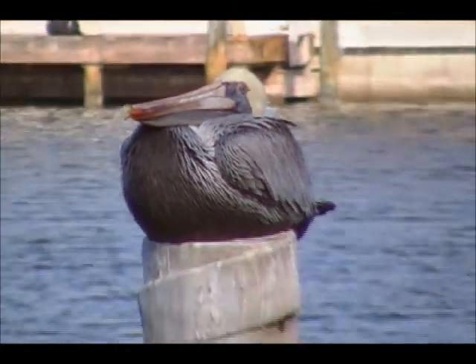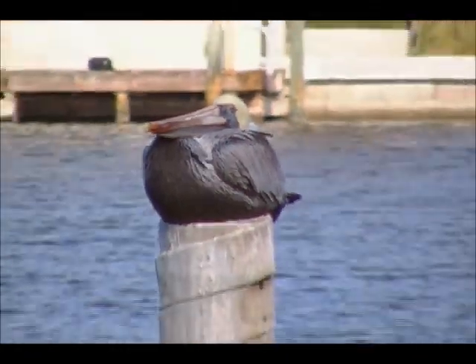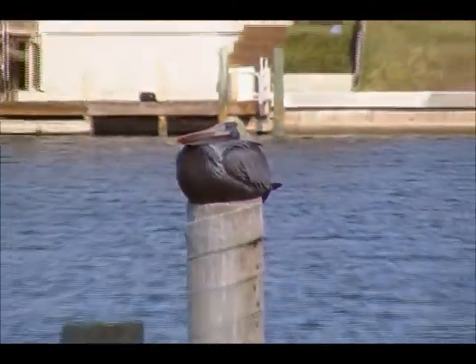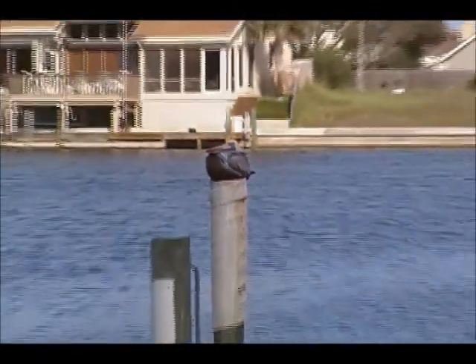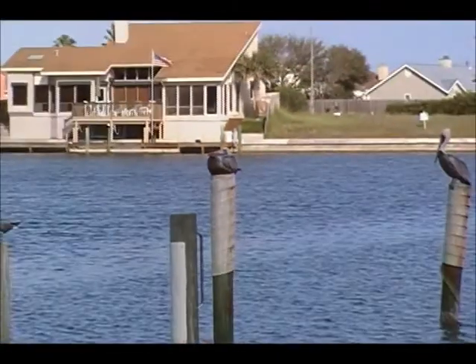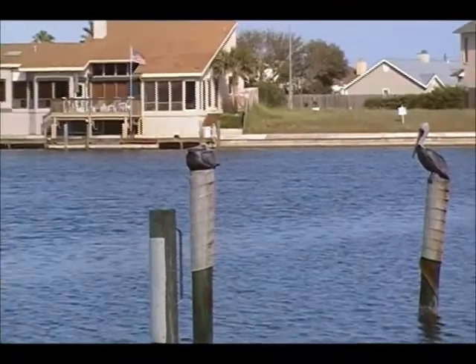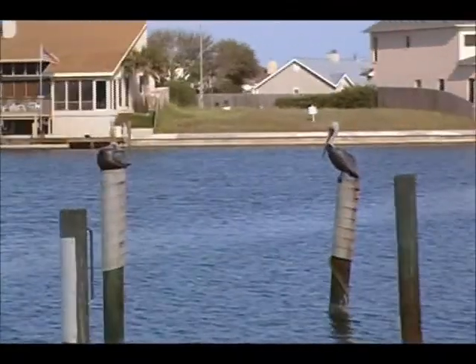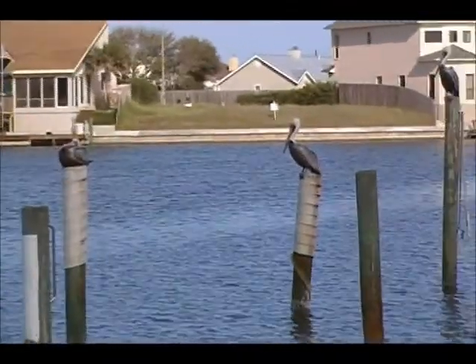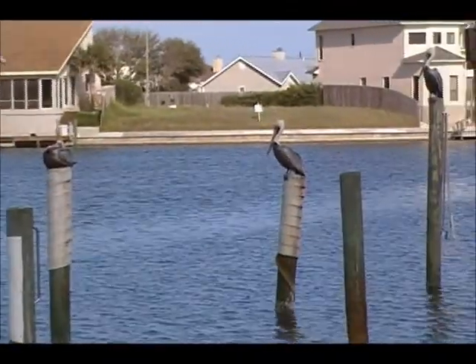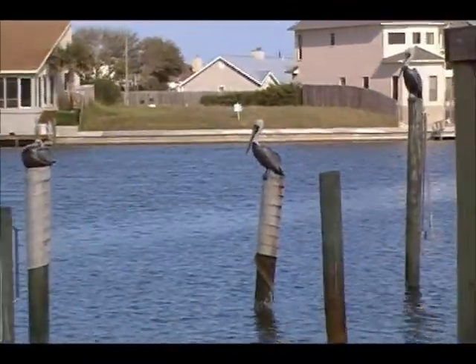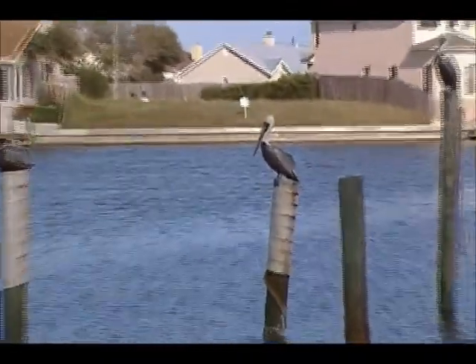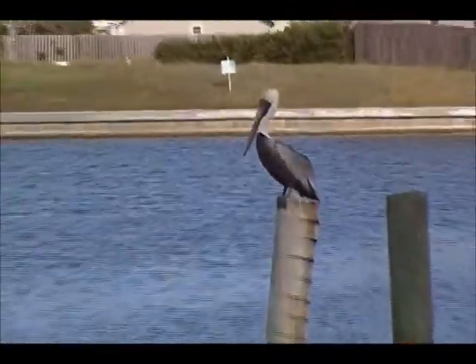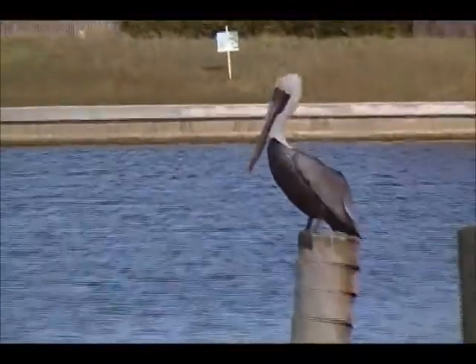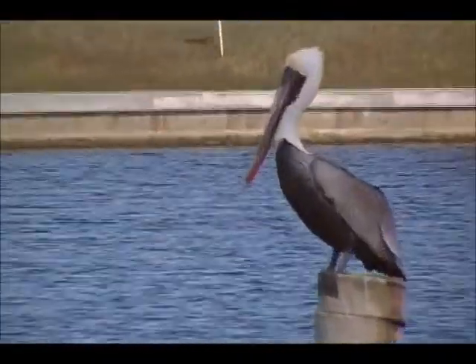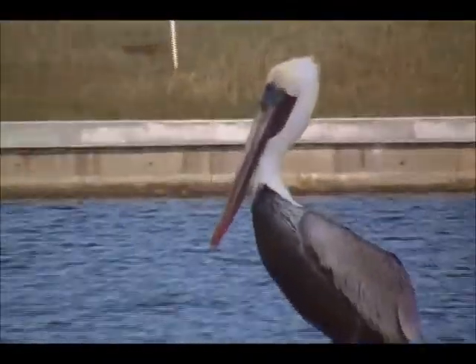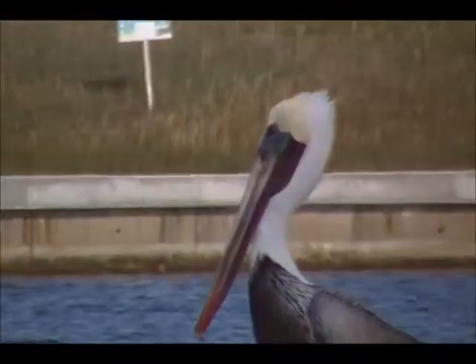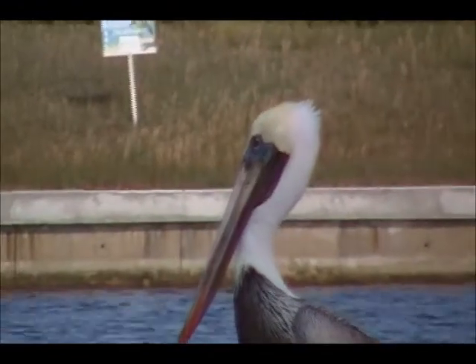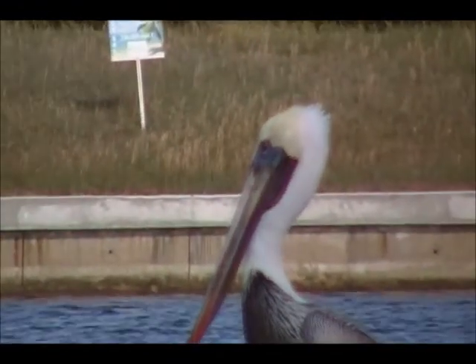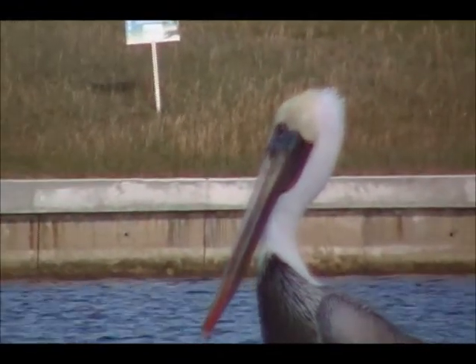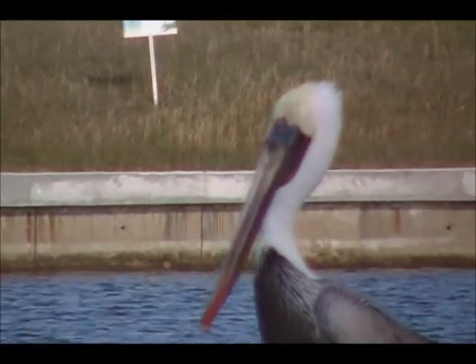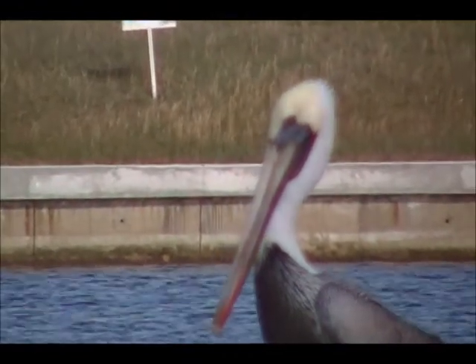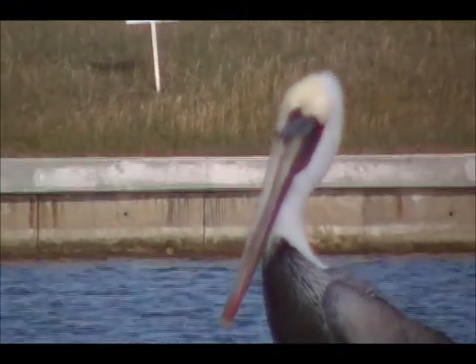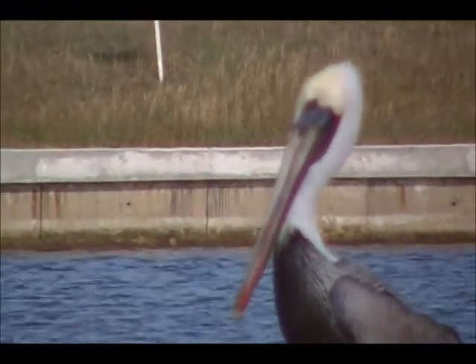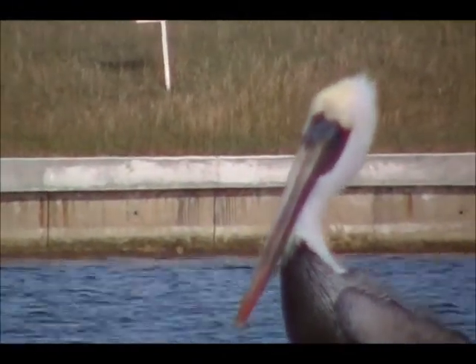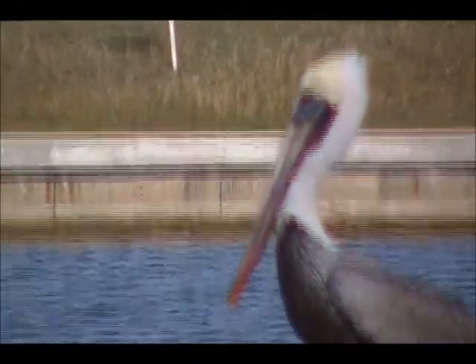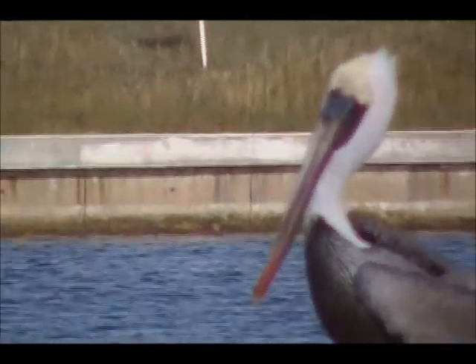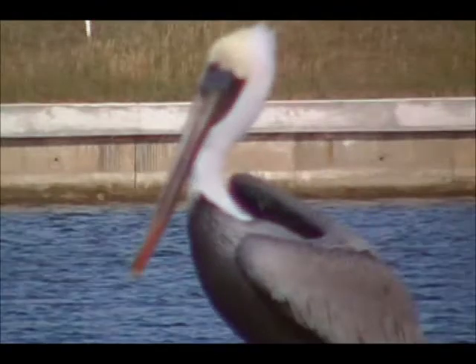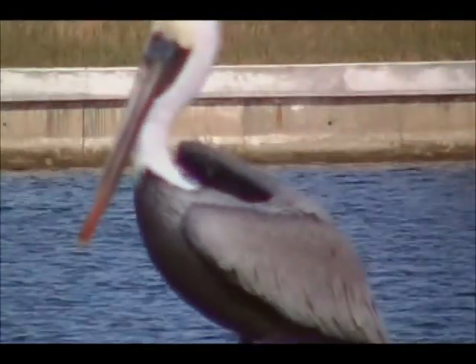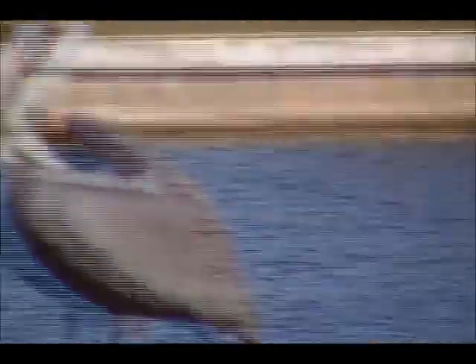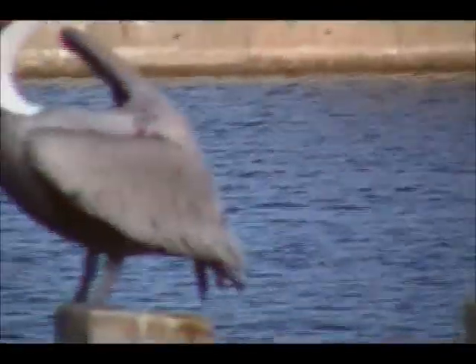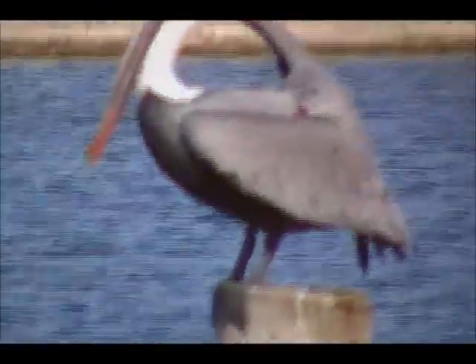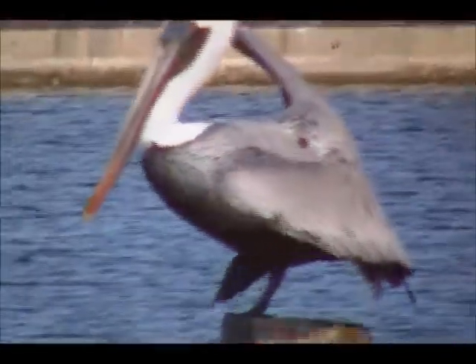I'll zoom out a little bit. On the next piling over, there's a guy that's standing up. Get a good close up of what they look like. They're kind of surveying the scenery, if you will.